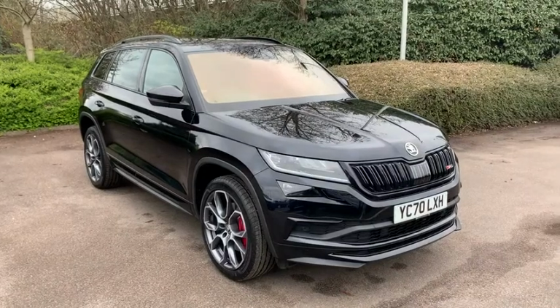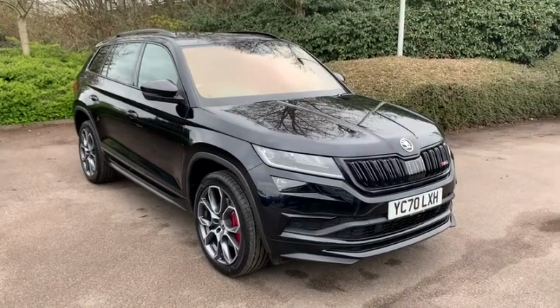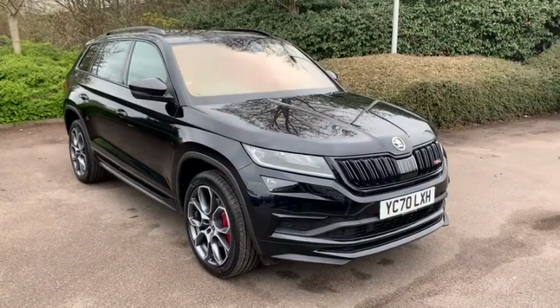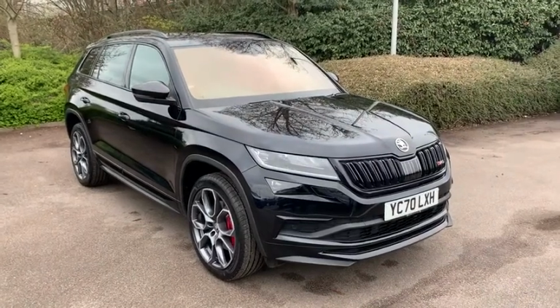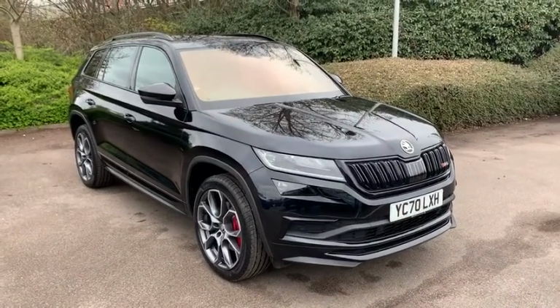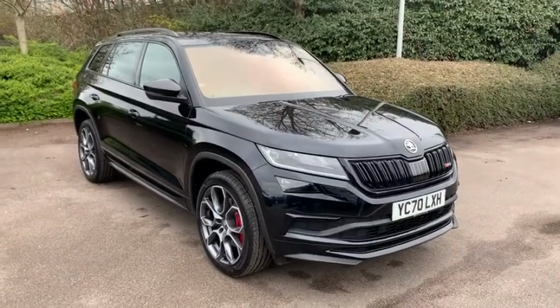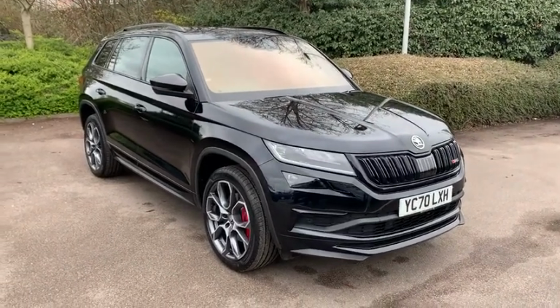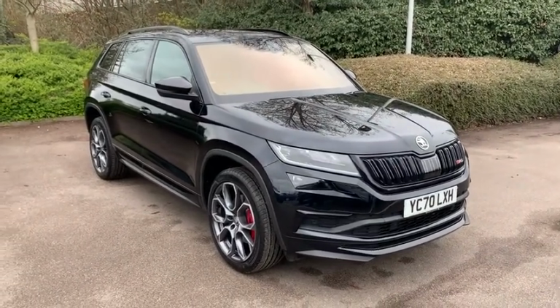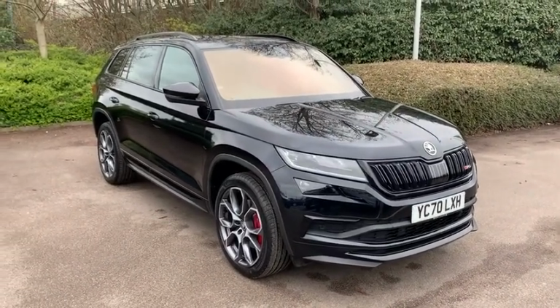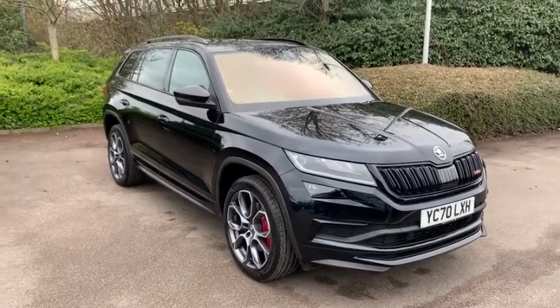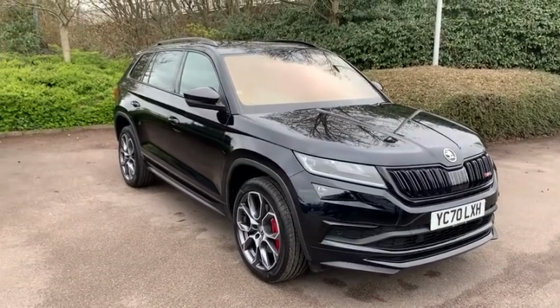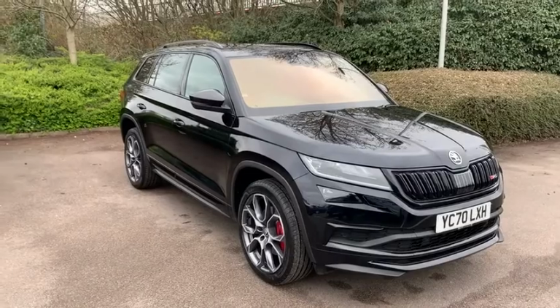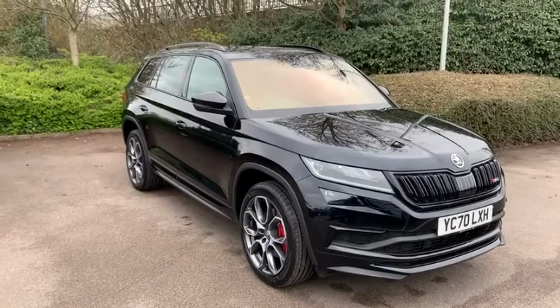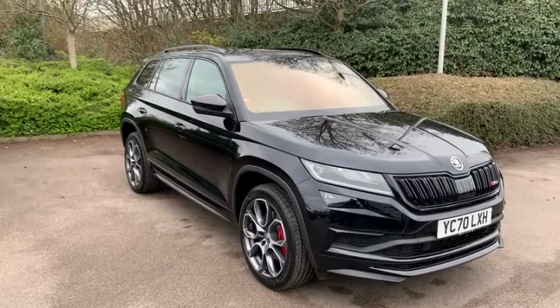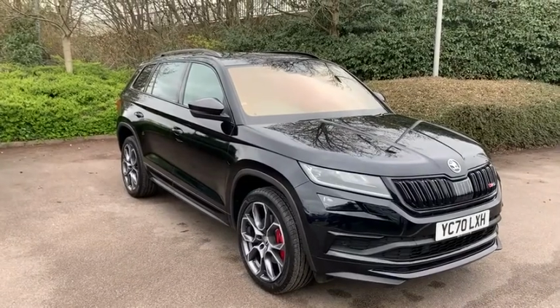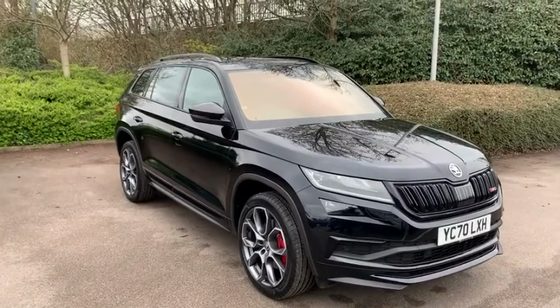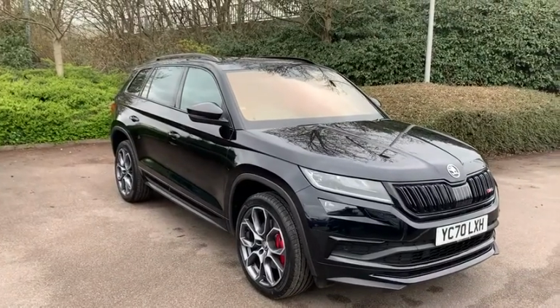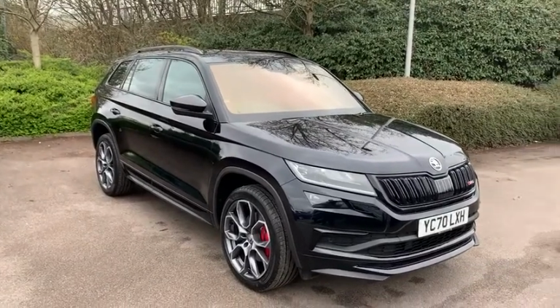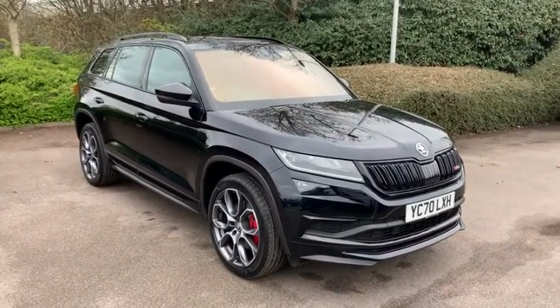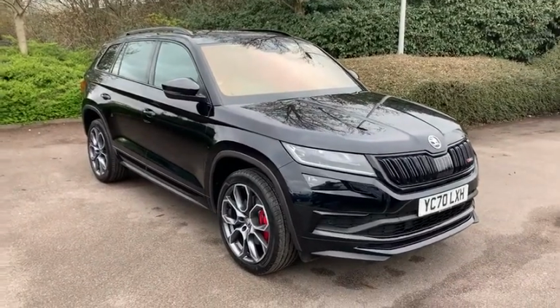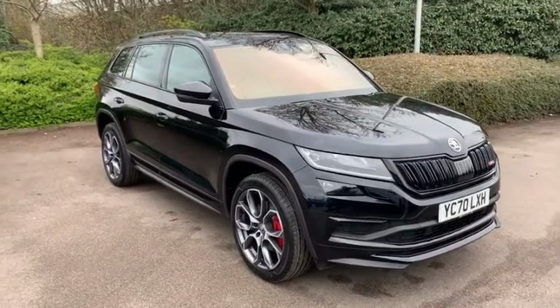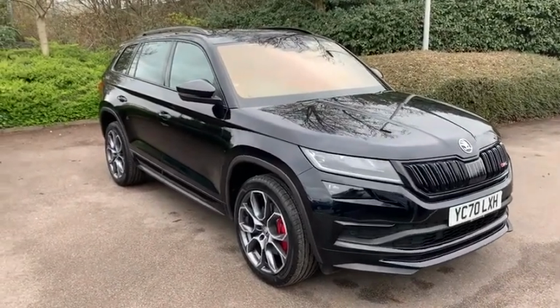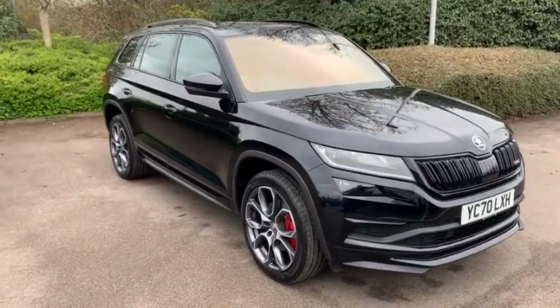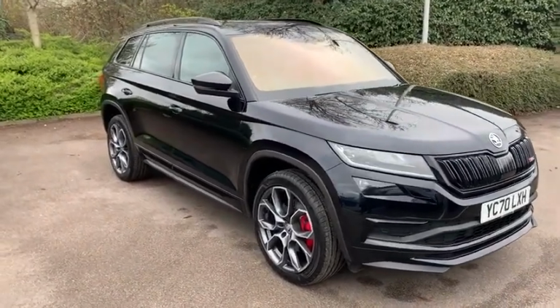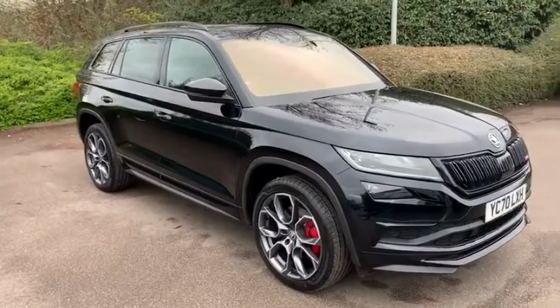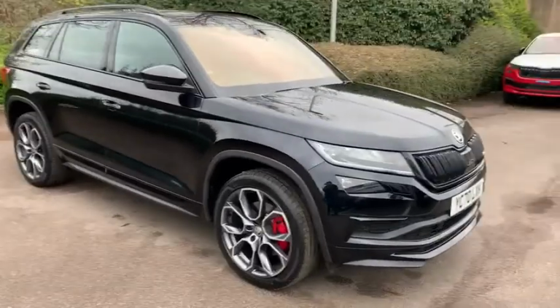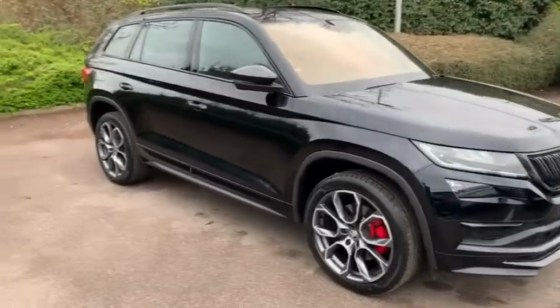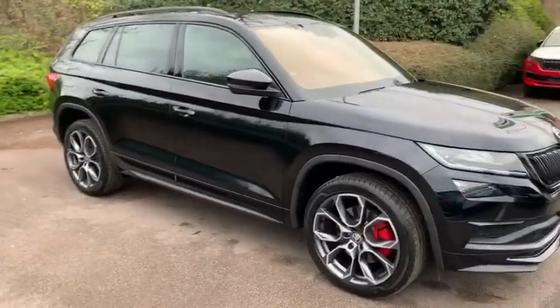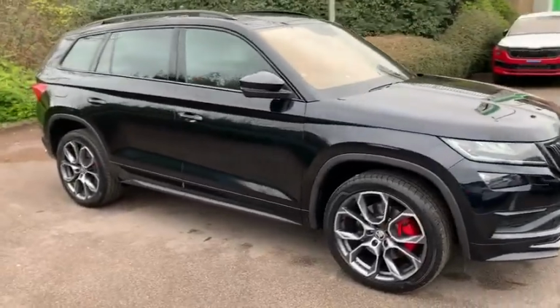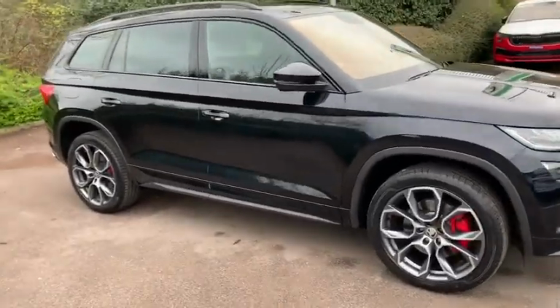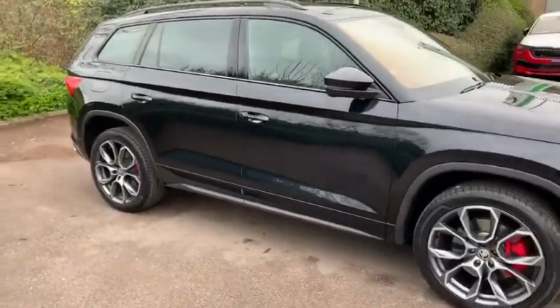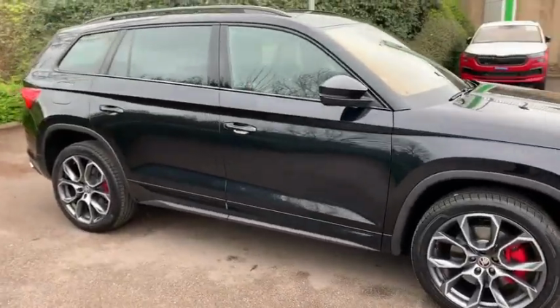Hi there, welcome to DMKF Skoda Wakefield. Thank you for clicking on this video for this 2.0-litre TDI Blackmagic Skoda Kodiak VRS. I'm just going to do a quick walk around of the car, explaining some of the details and features.